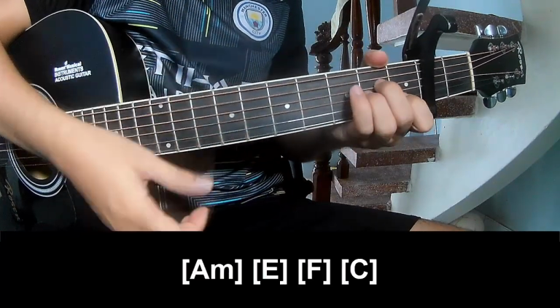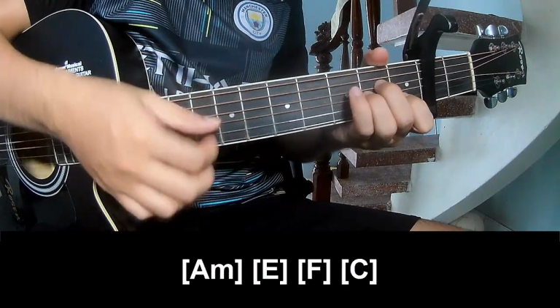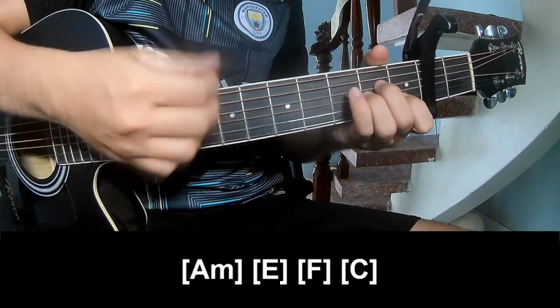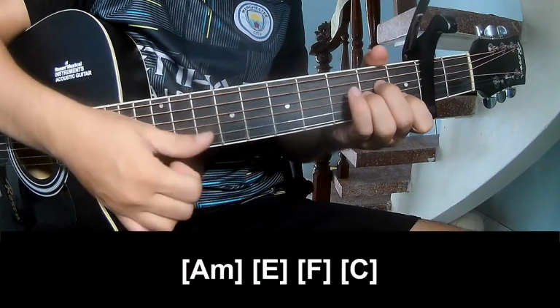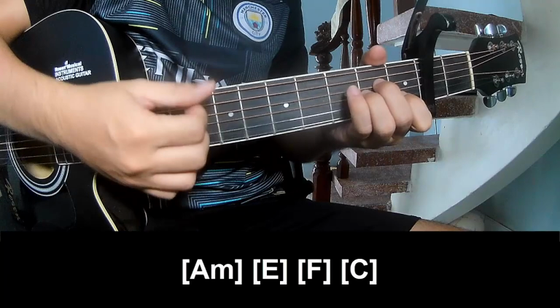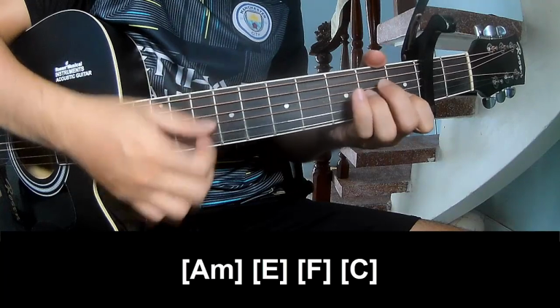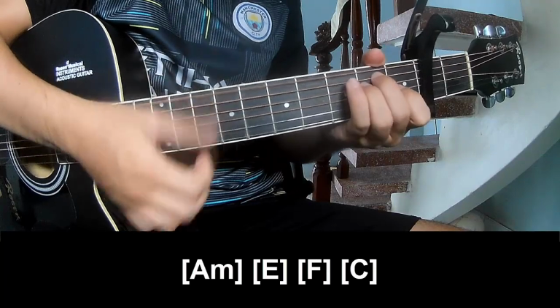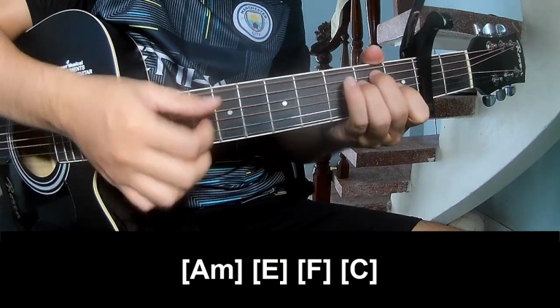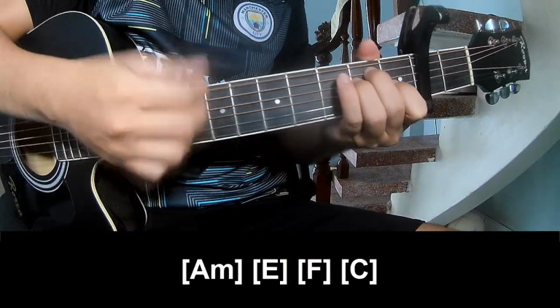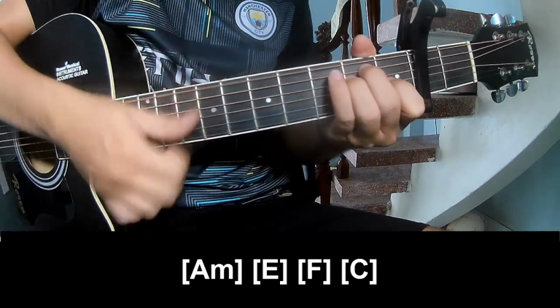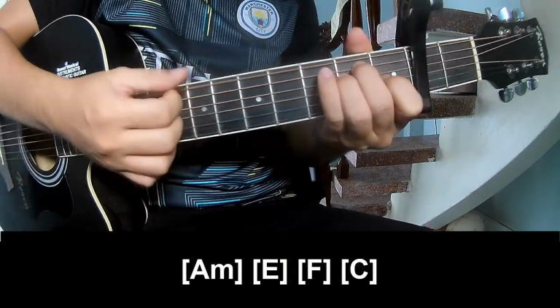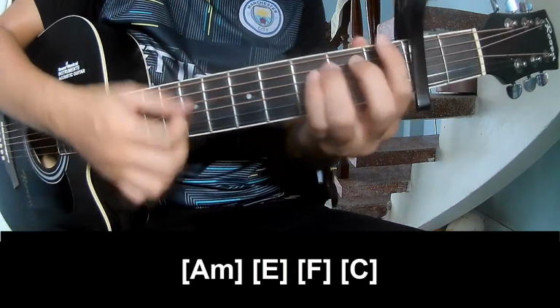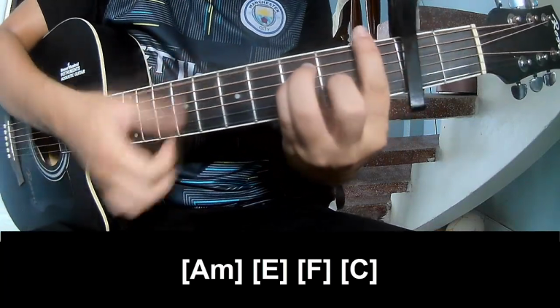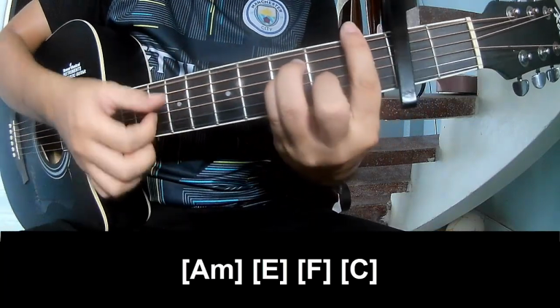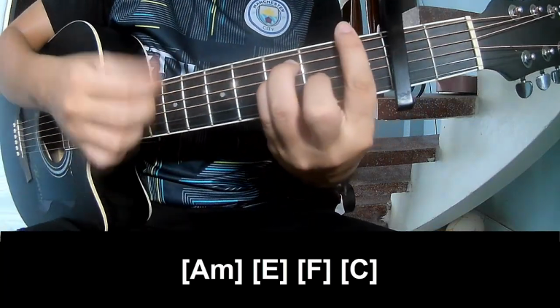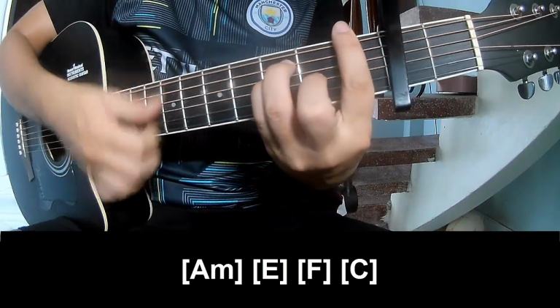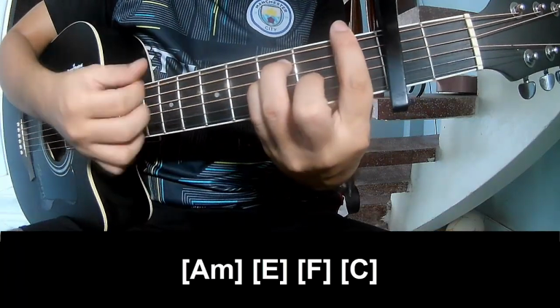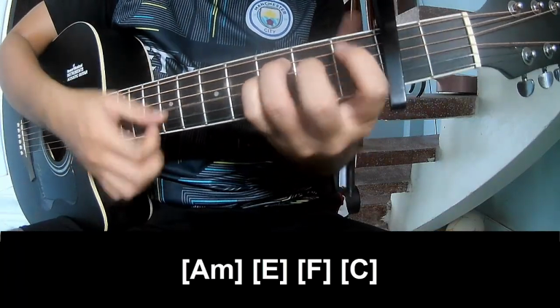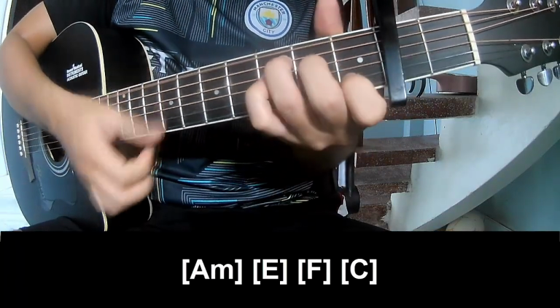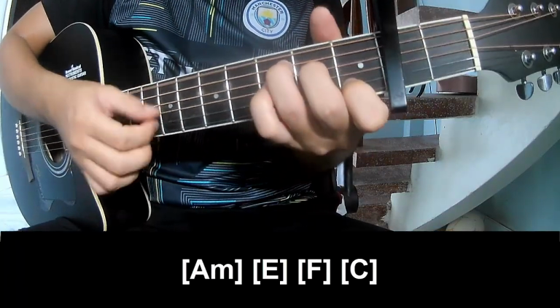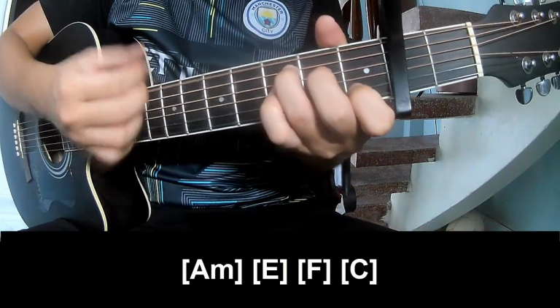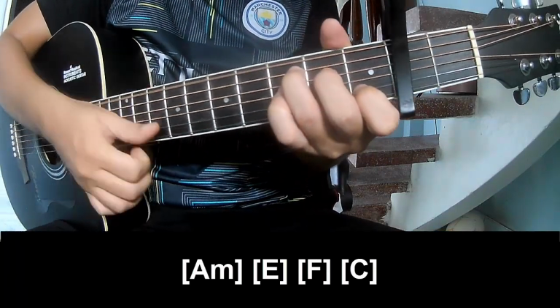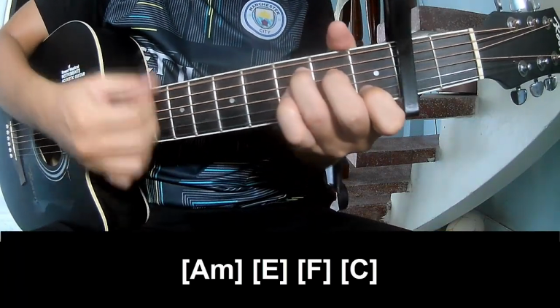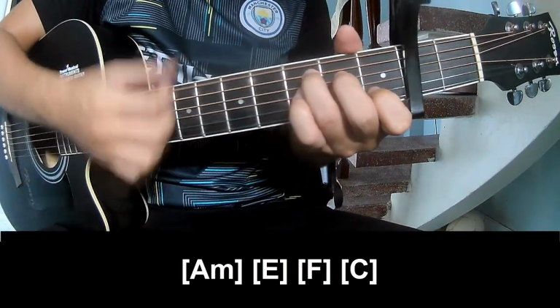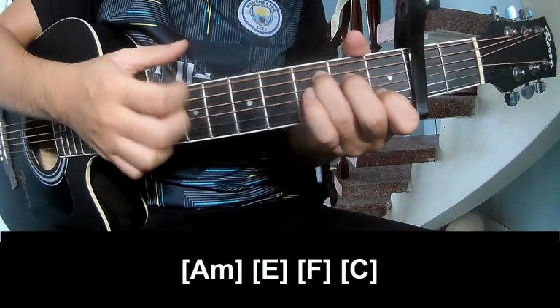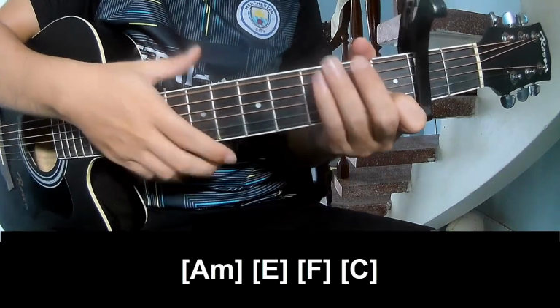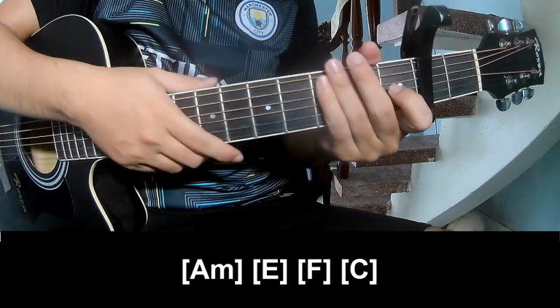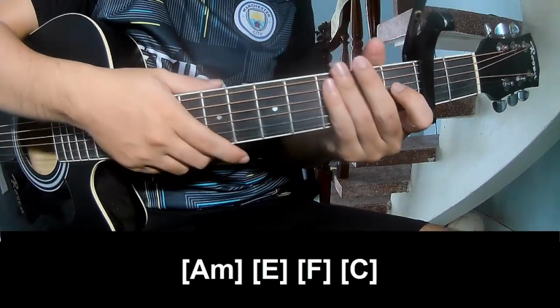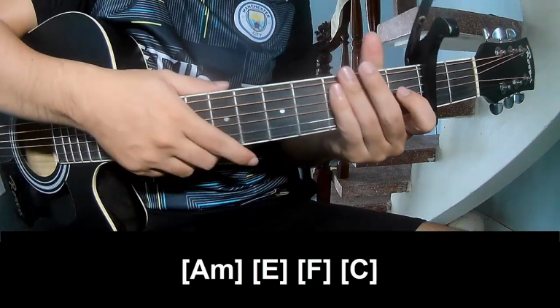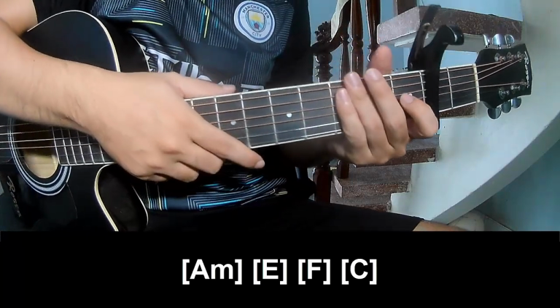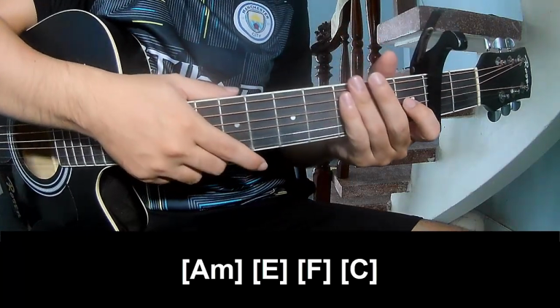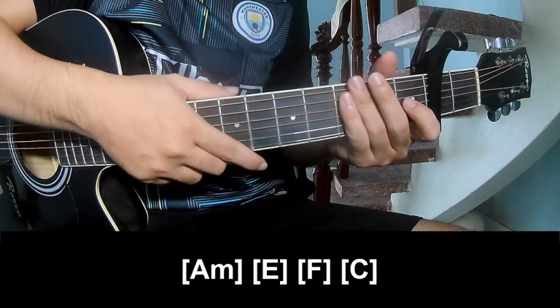Play A, M, E, F, and C. And to hit this song, play it the same way for each chord.